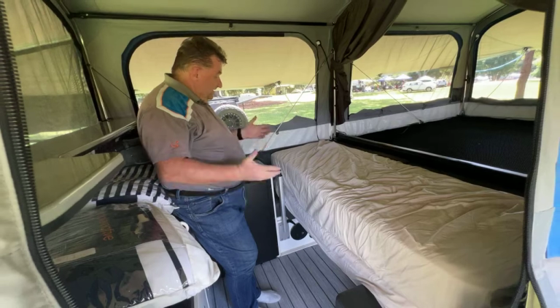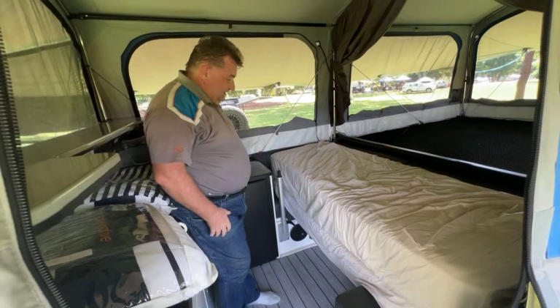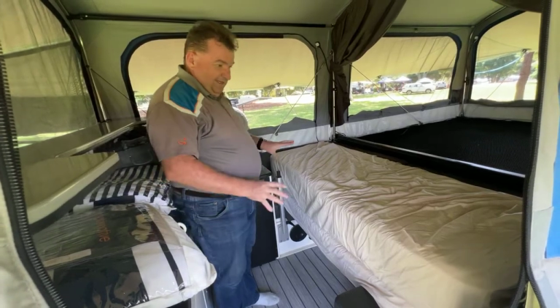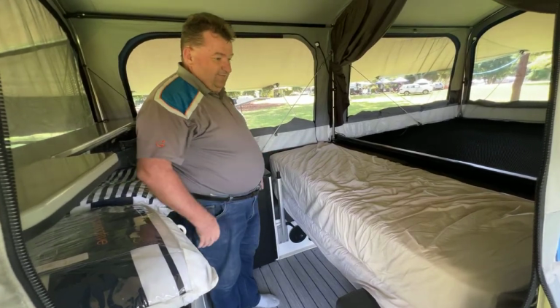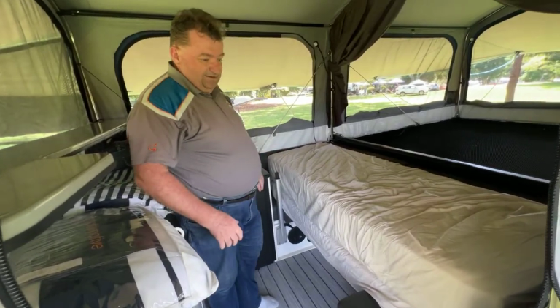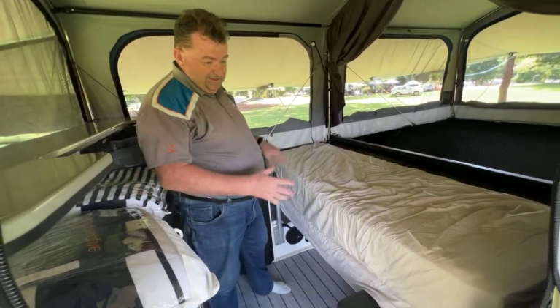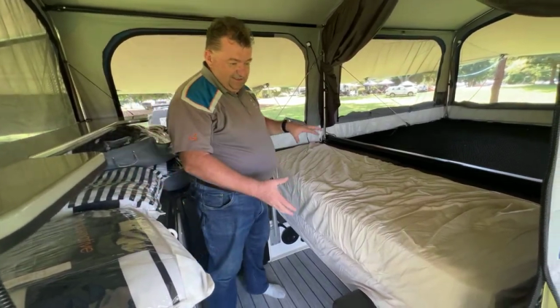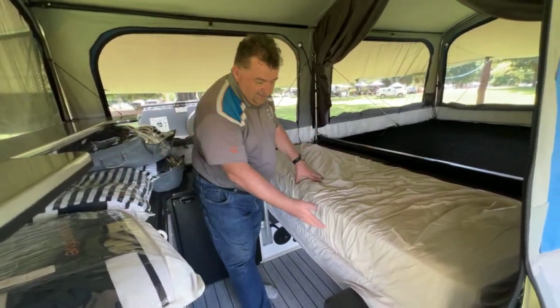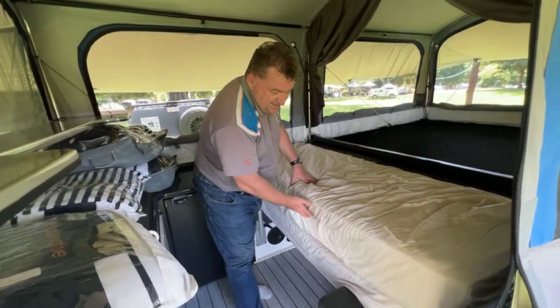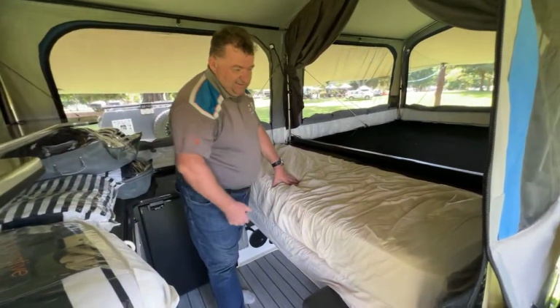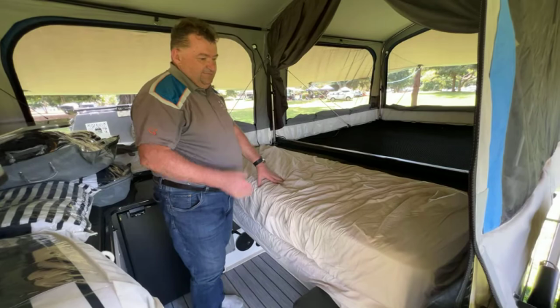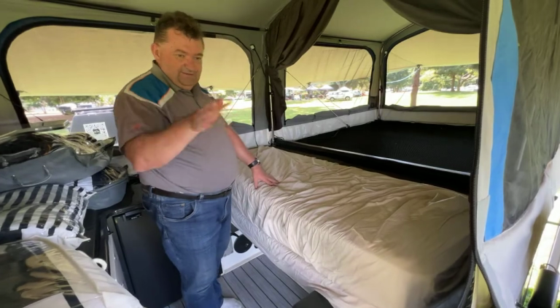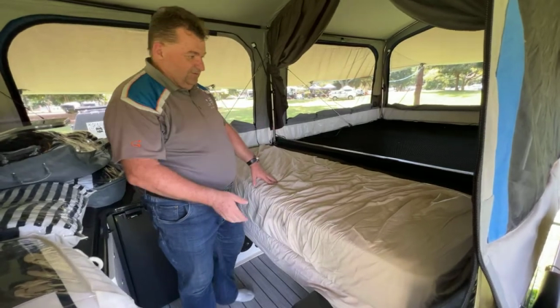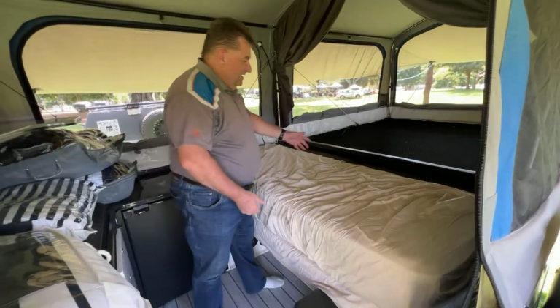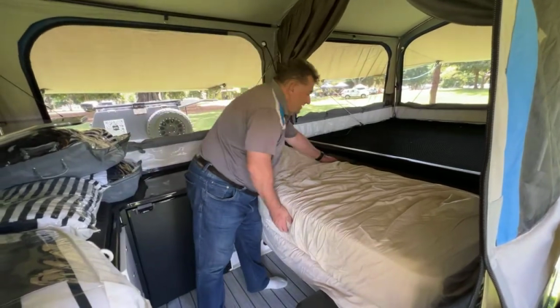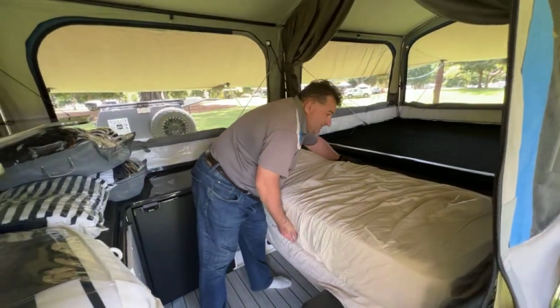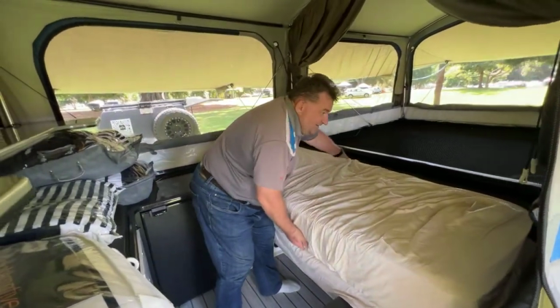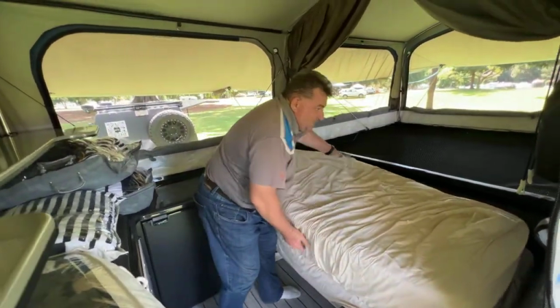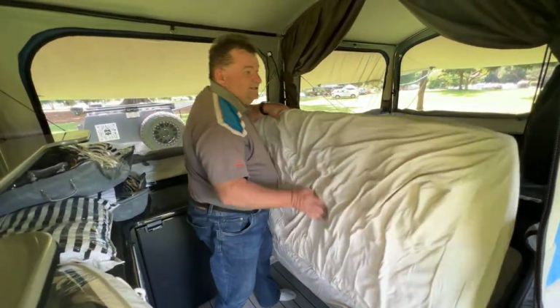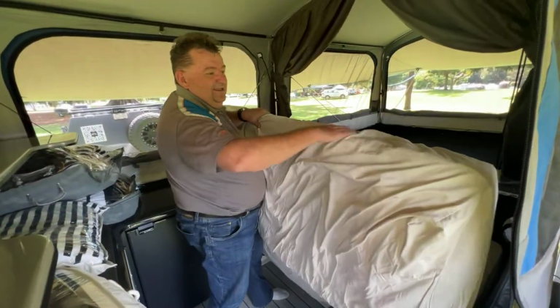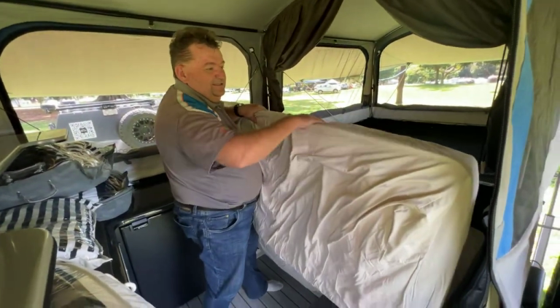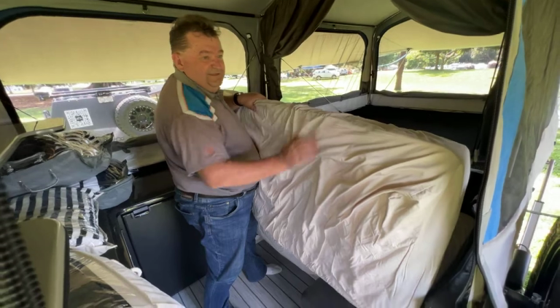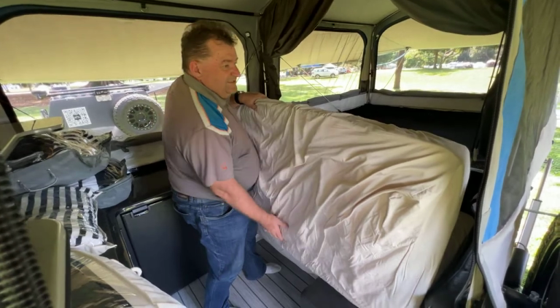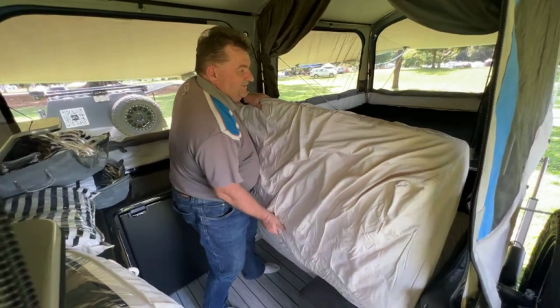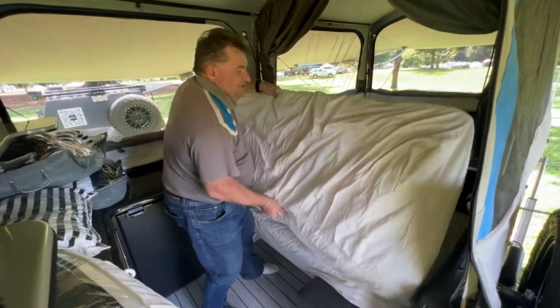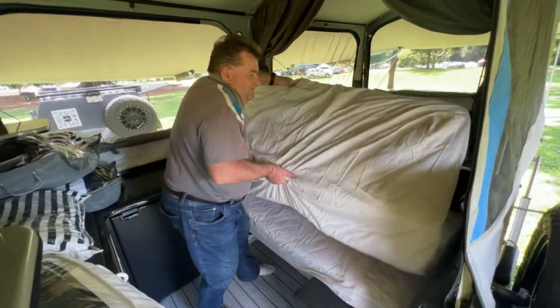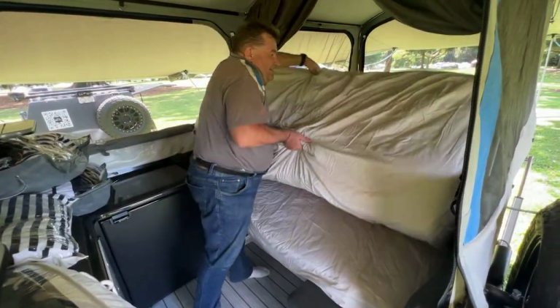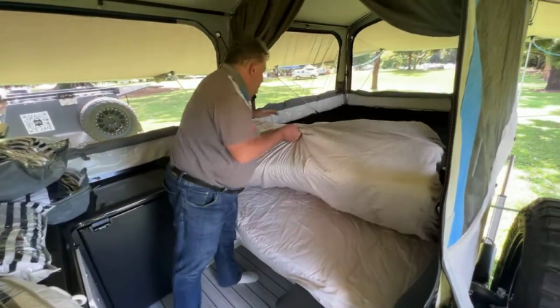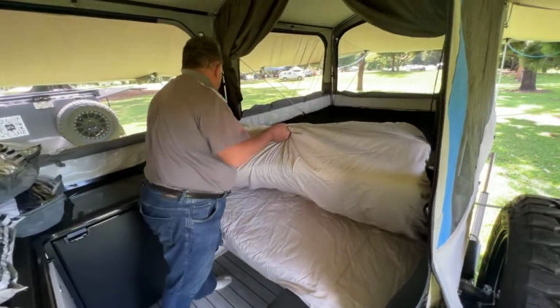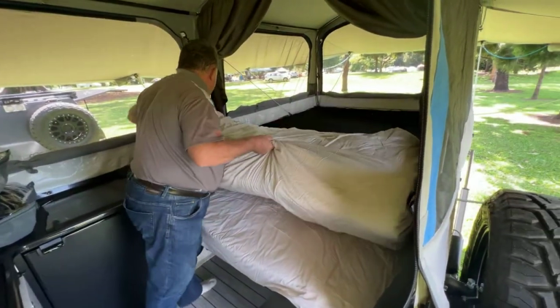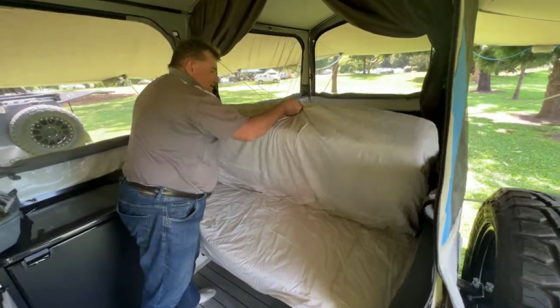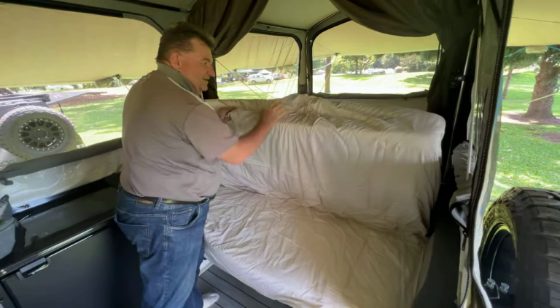All right, so let's have a look at how the Z-fold bed goes up. So it's a mattress that's stitched together at the seams, but it's sort of Z-folded. The way we put it up is I lift up the top section — they're just a little bit over 10cm thick — so I lift up the top section and then pop that over the middle there.